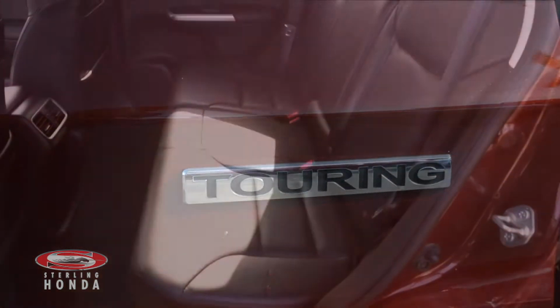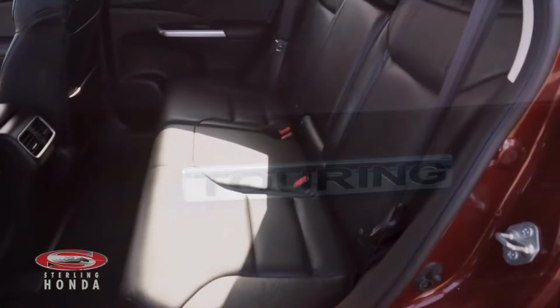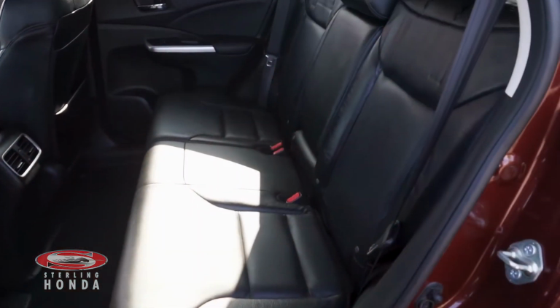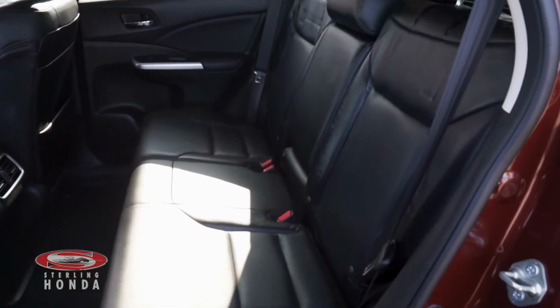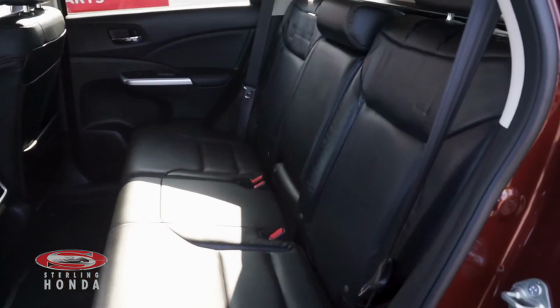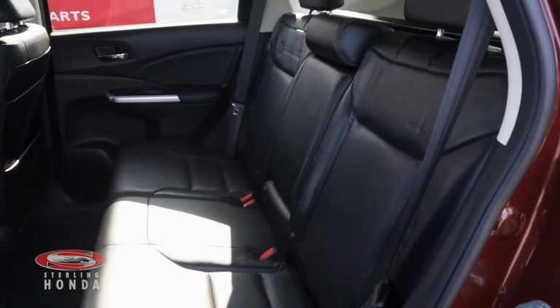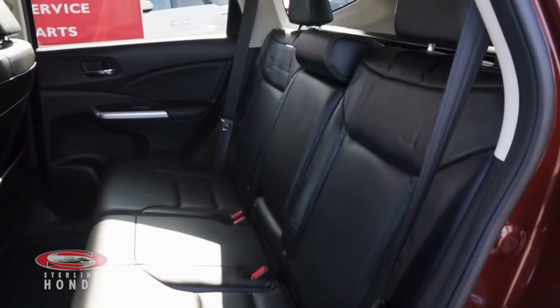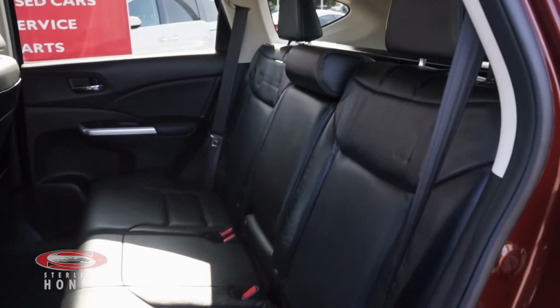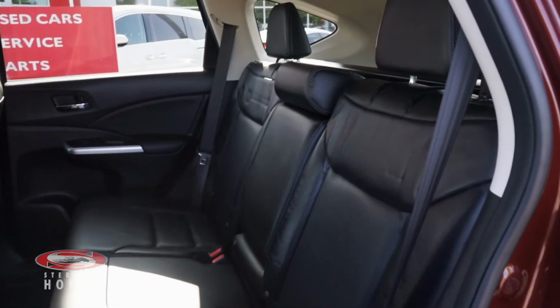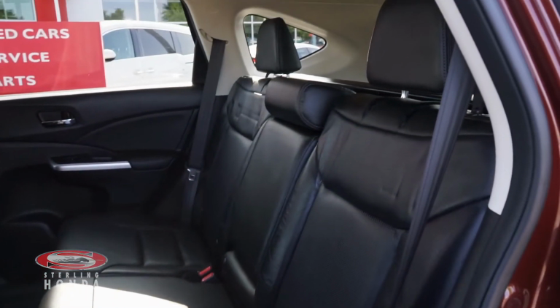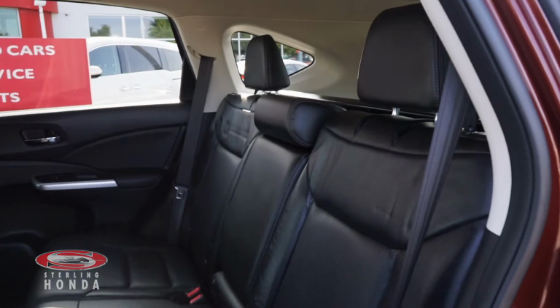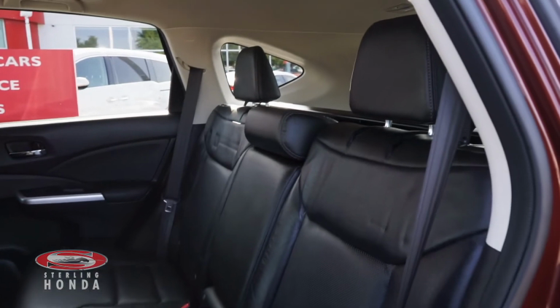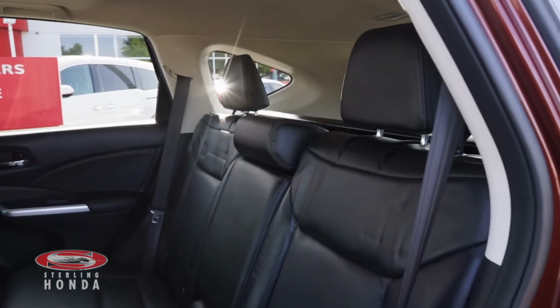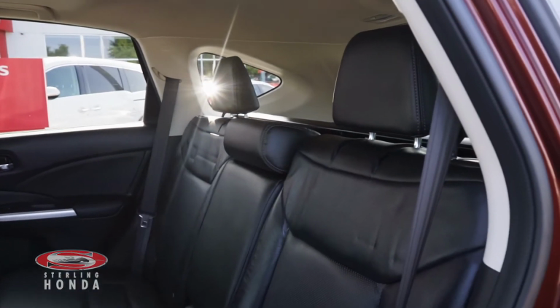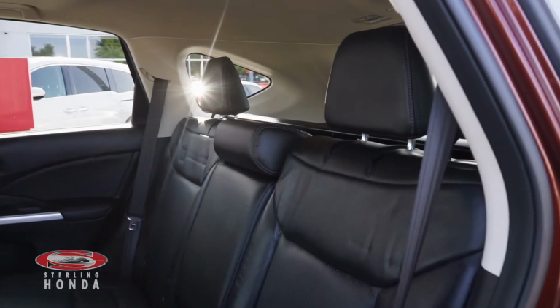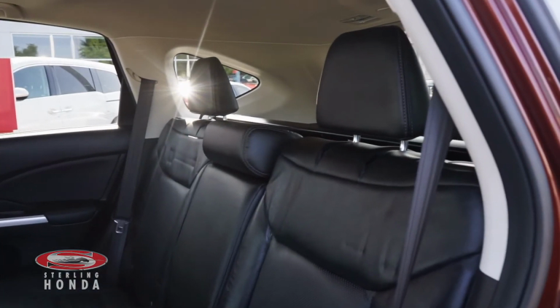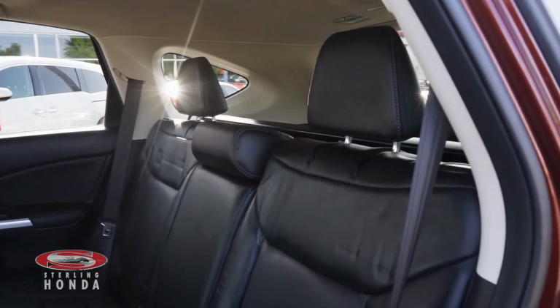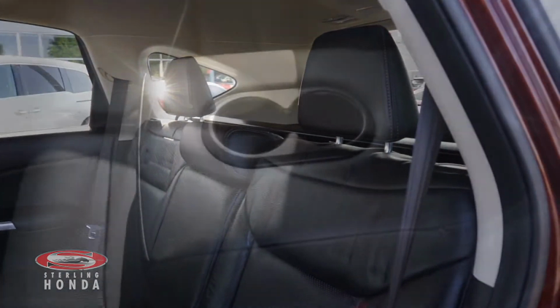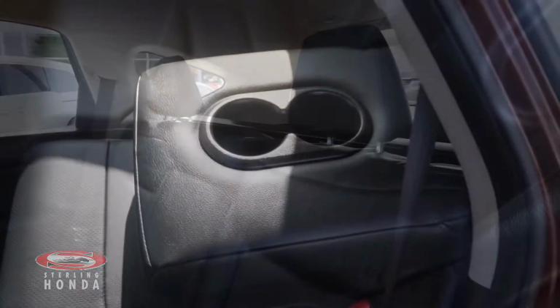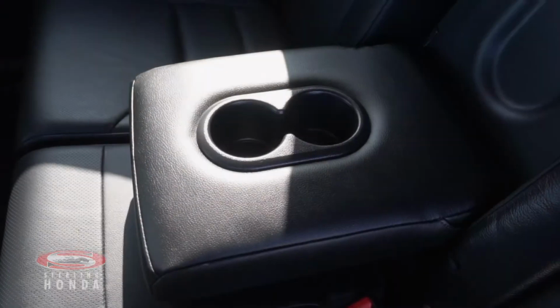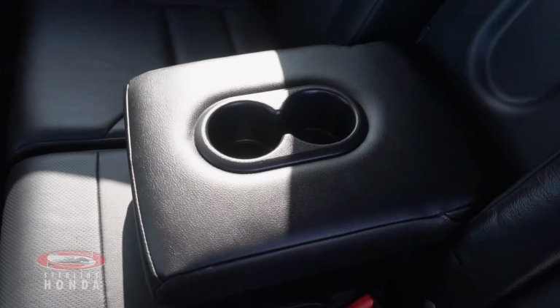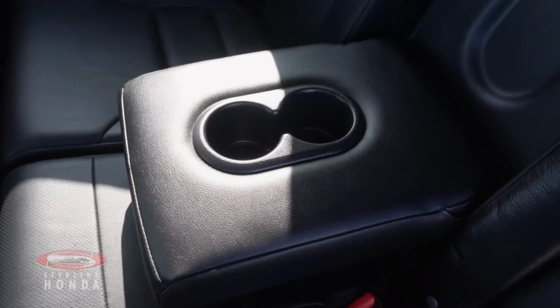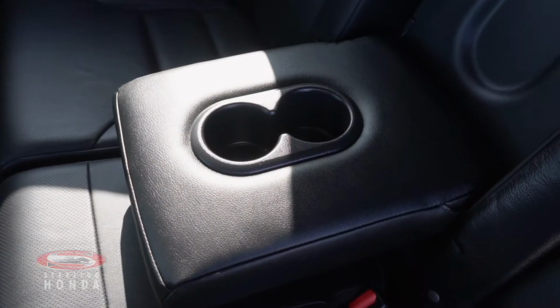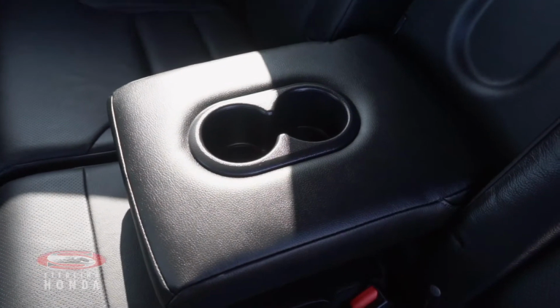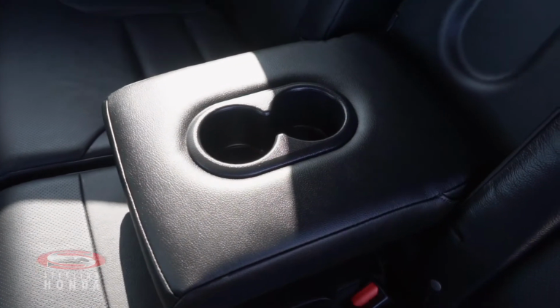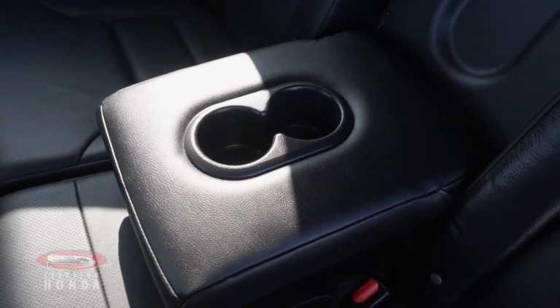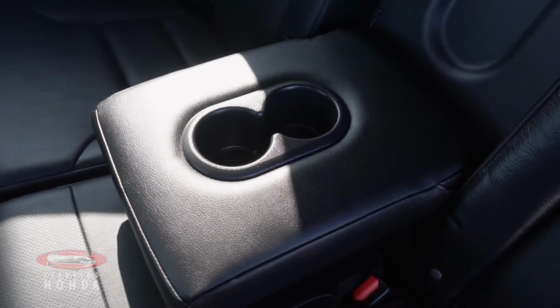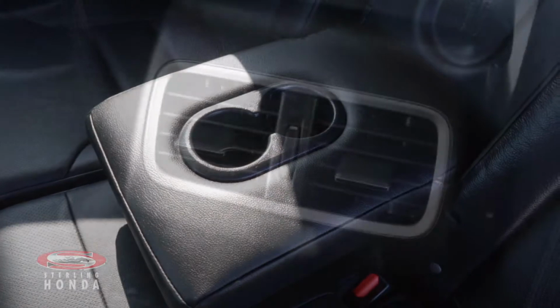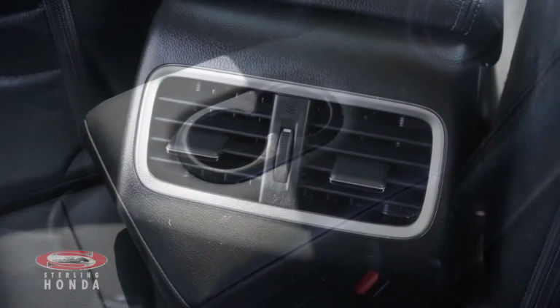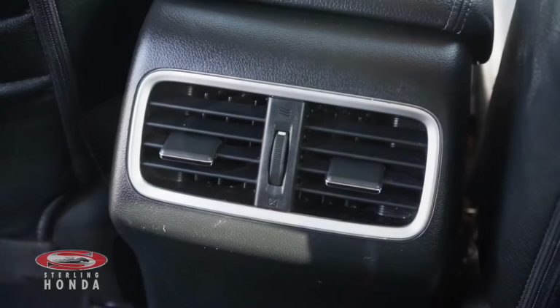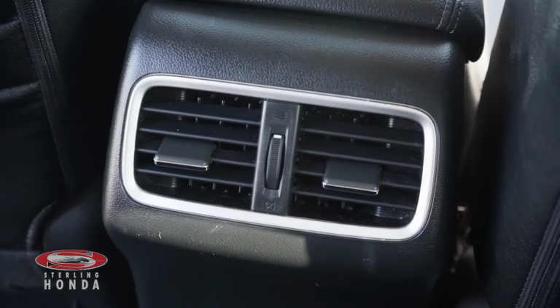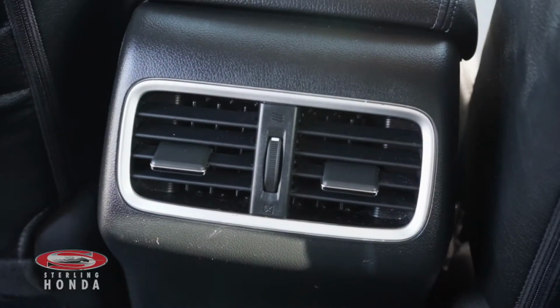Heading into the back cabin, you can see that the luxurious leather bench seat has been kept in amazing condition, with a pull-down center console that is available to your passengers as well as rear air vents.